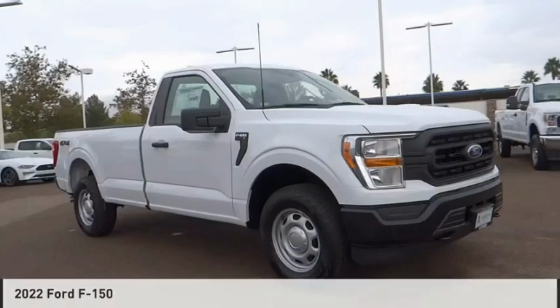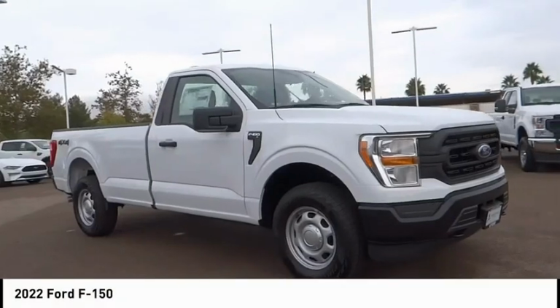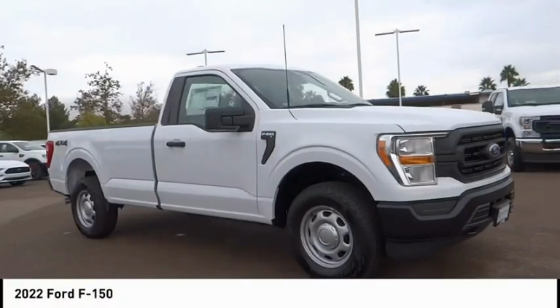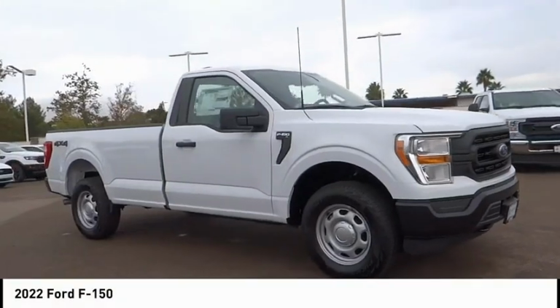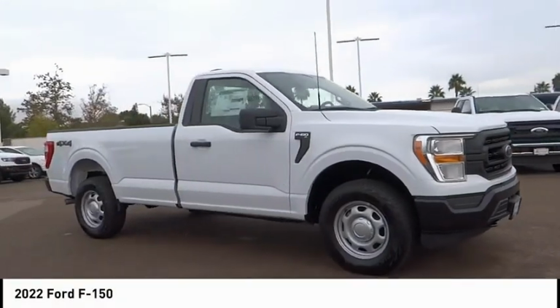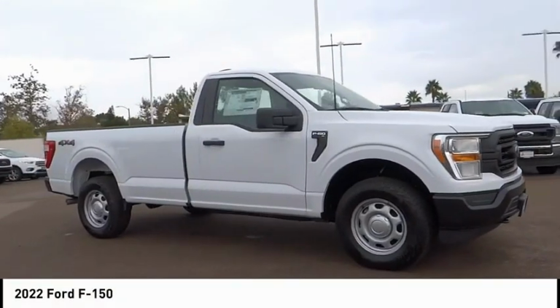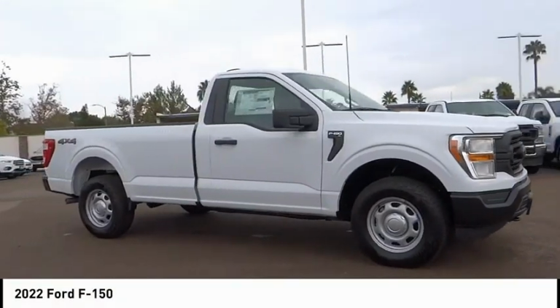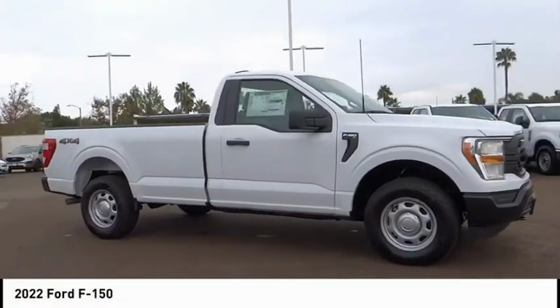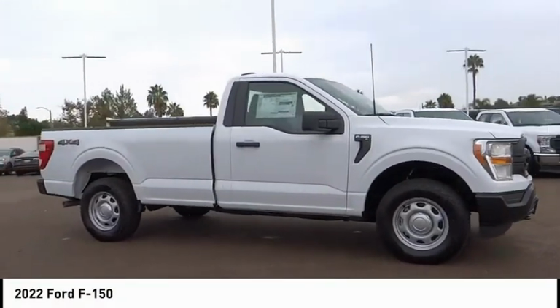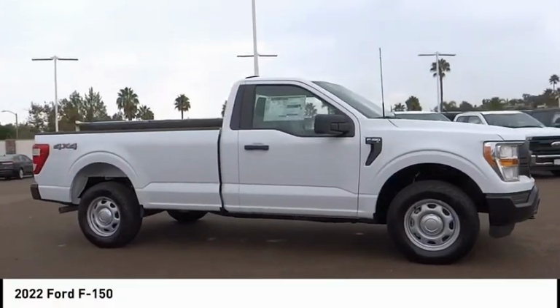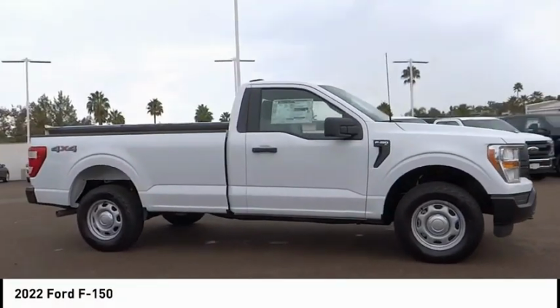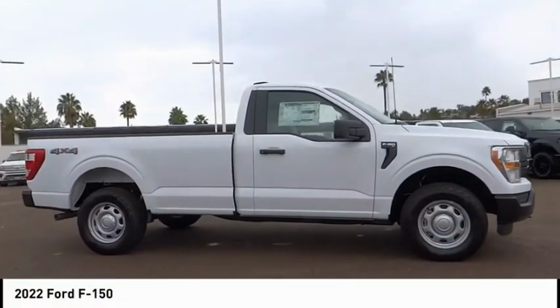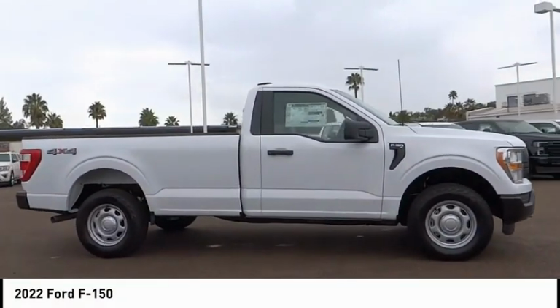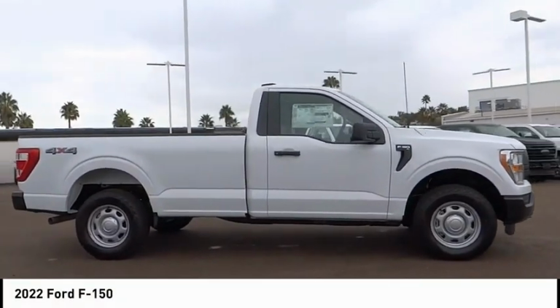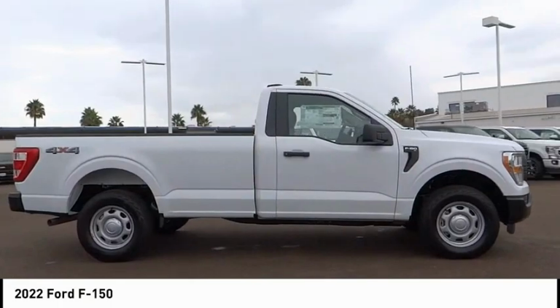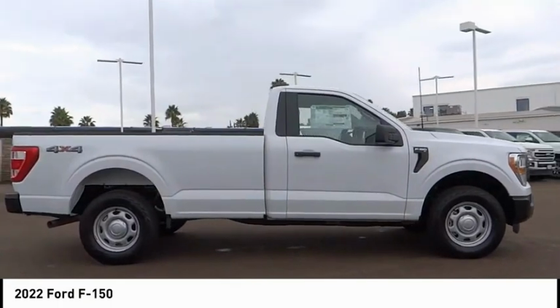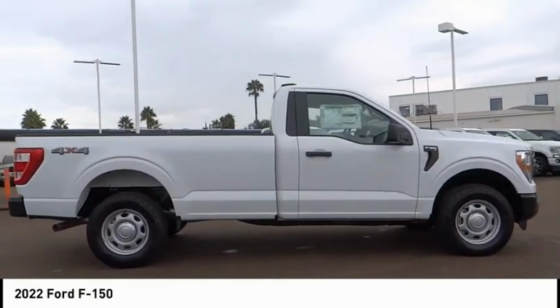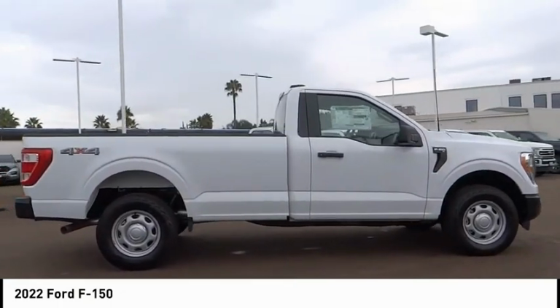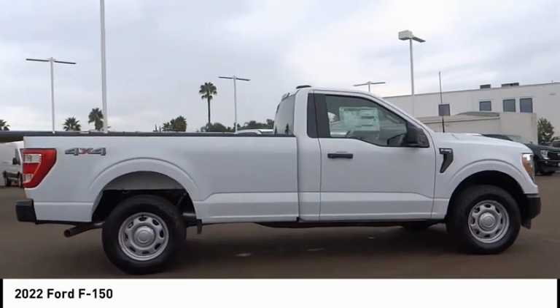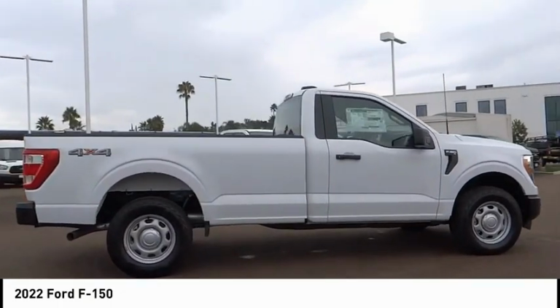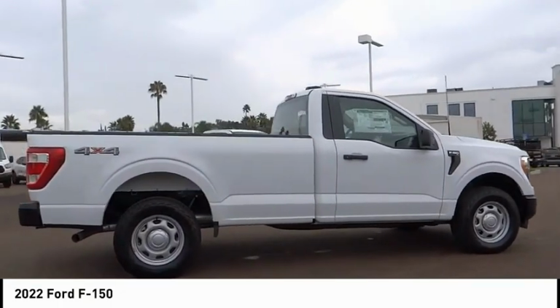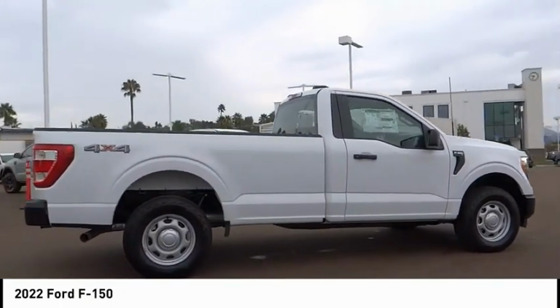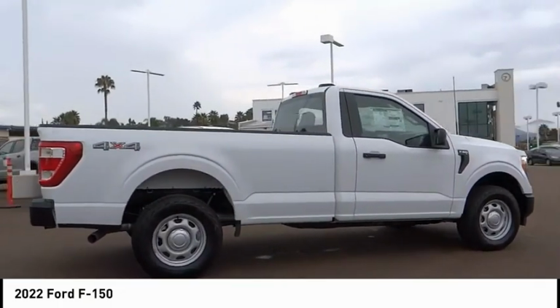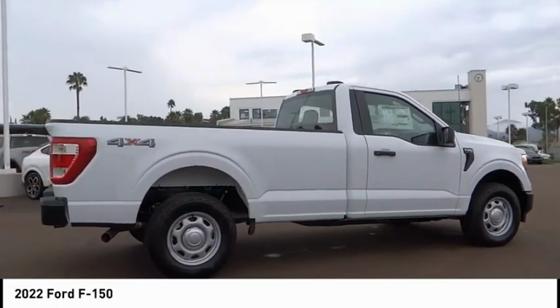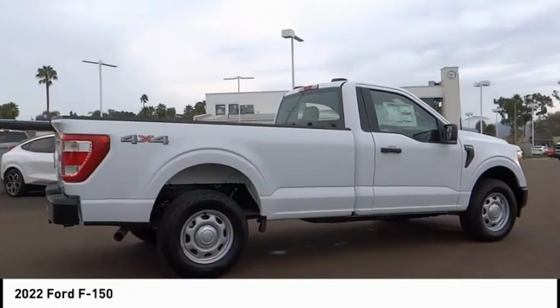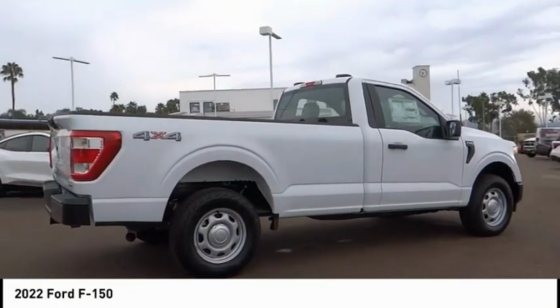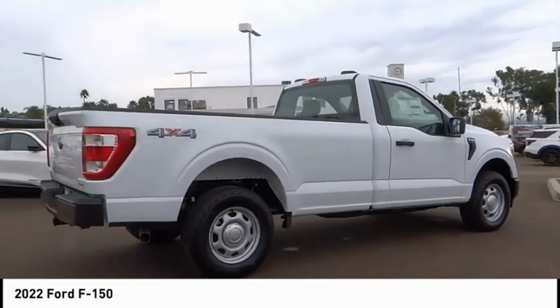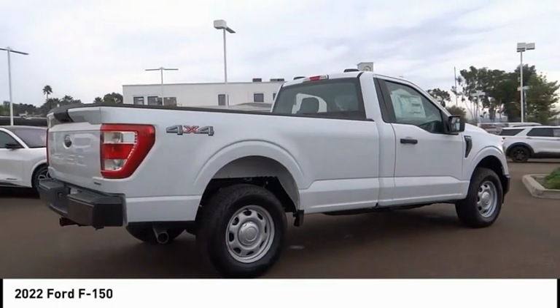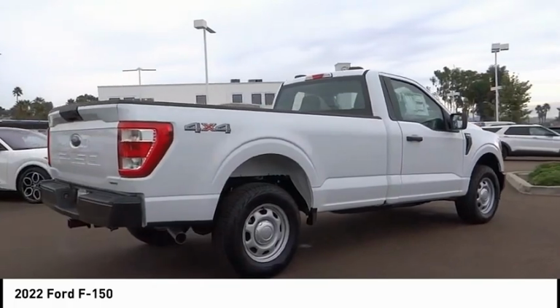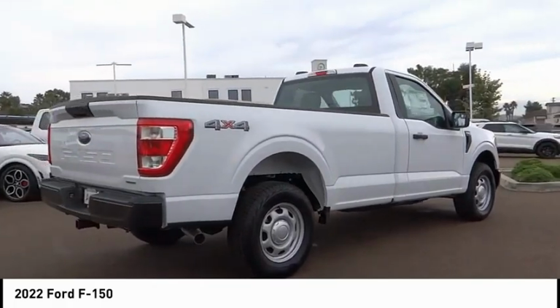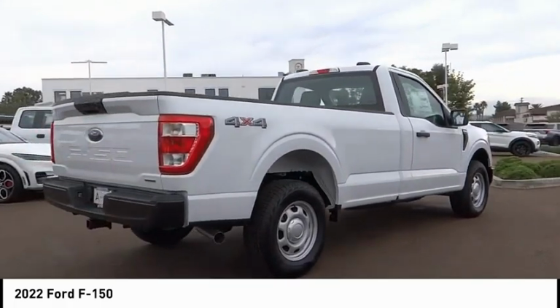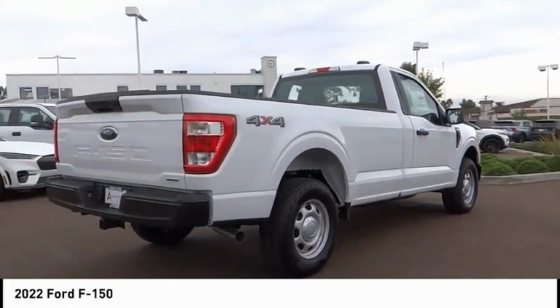Looking for the right vehicle? Check out the 2022 F-150. A Ford F-150 knows how to handle any situation. It's built to follow orders. No whining.